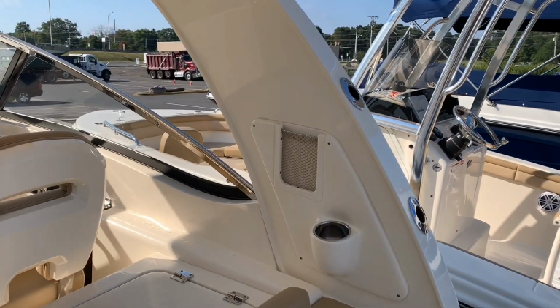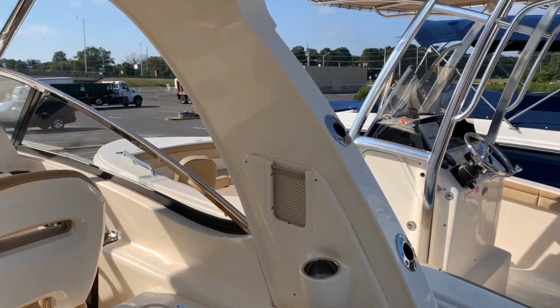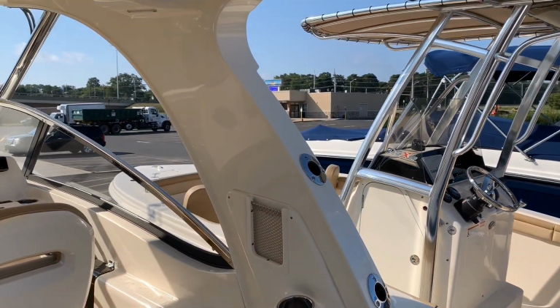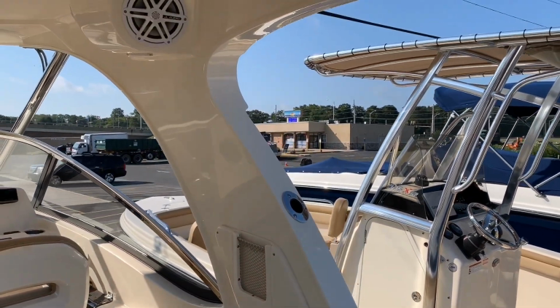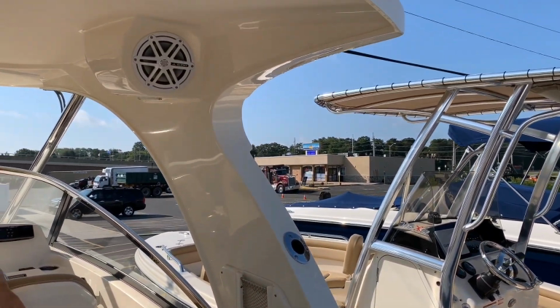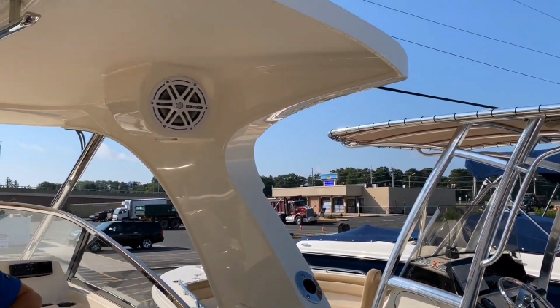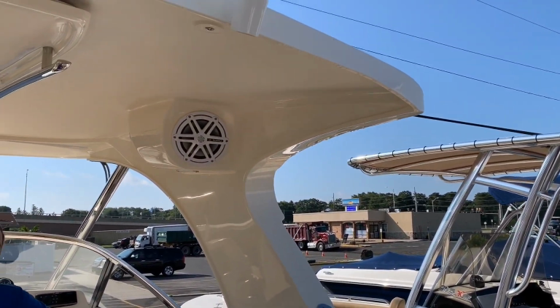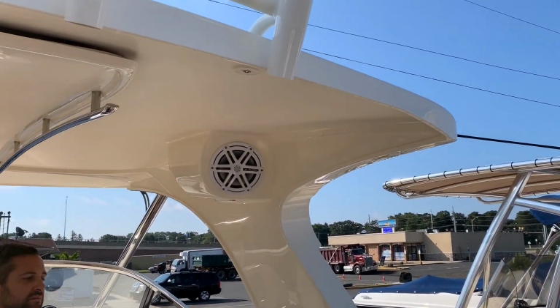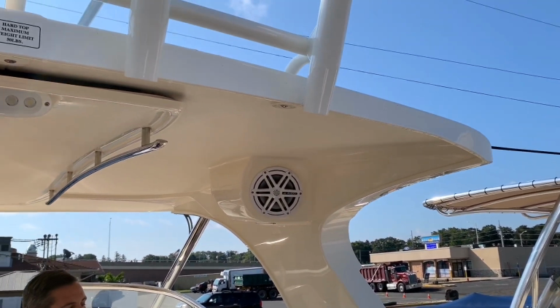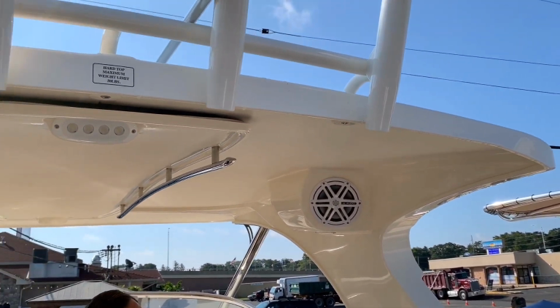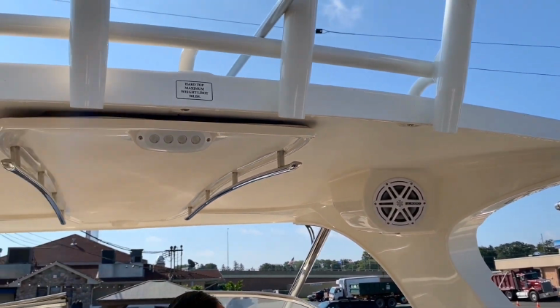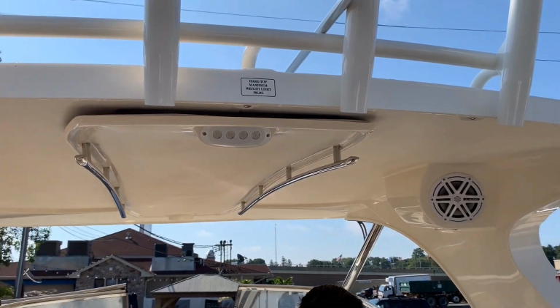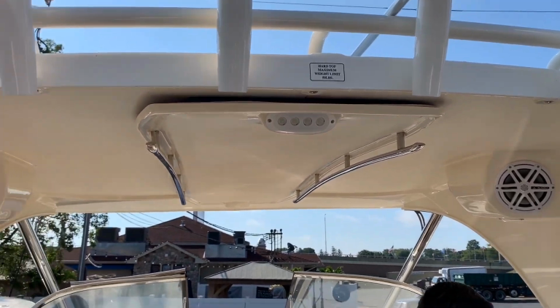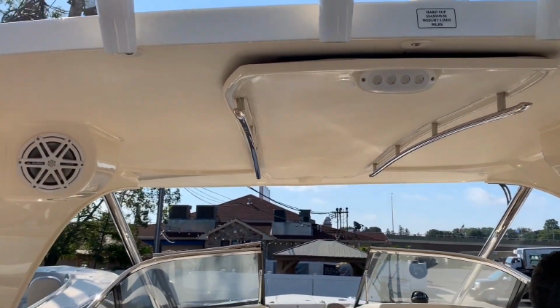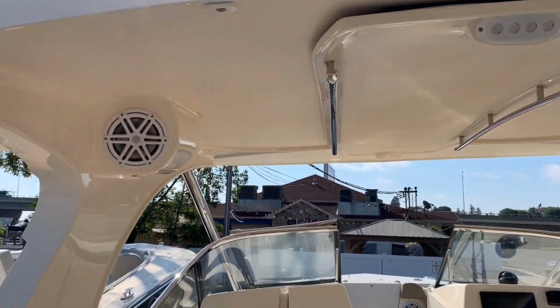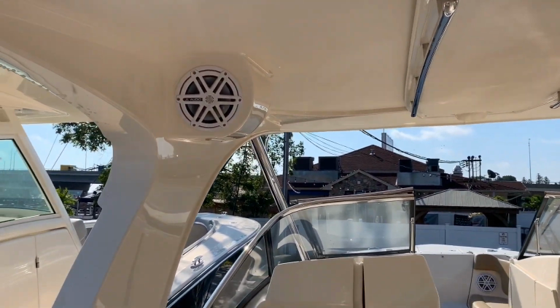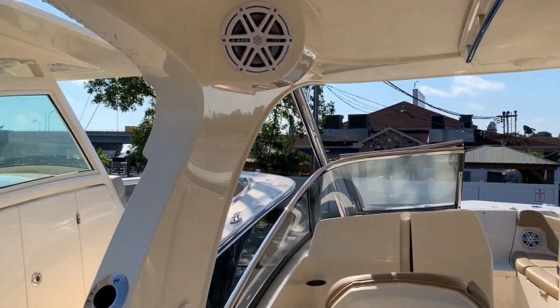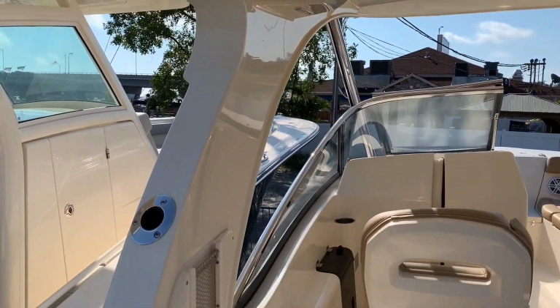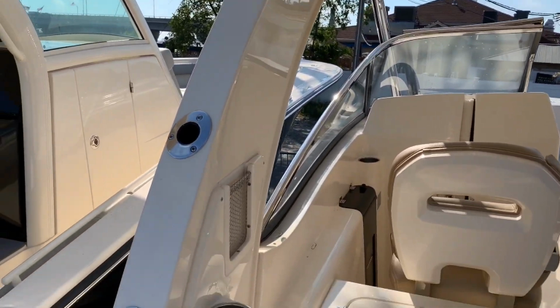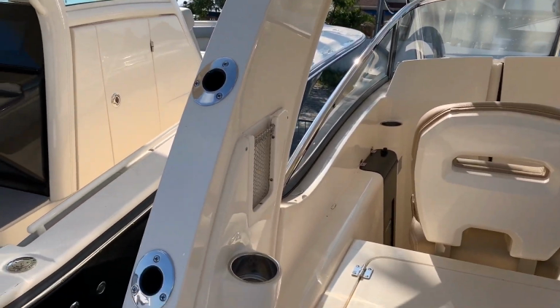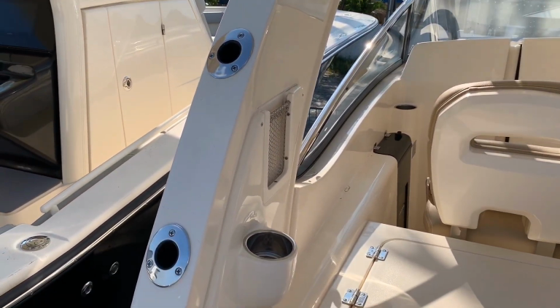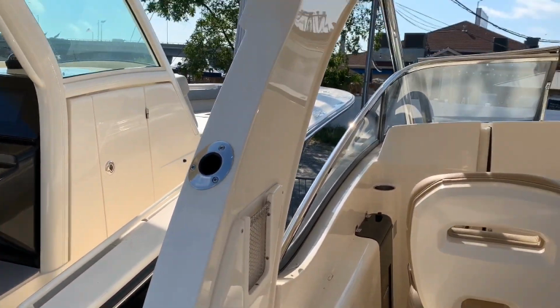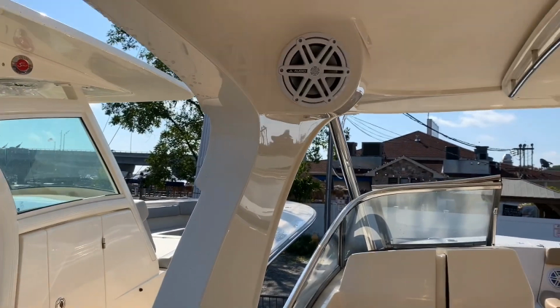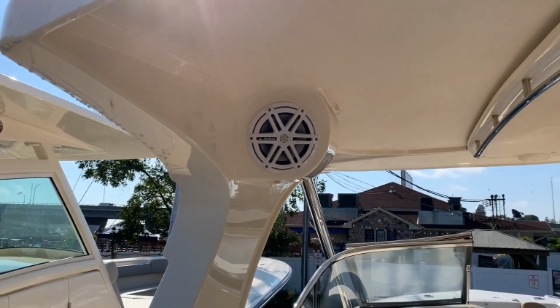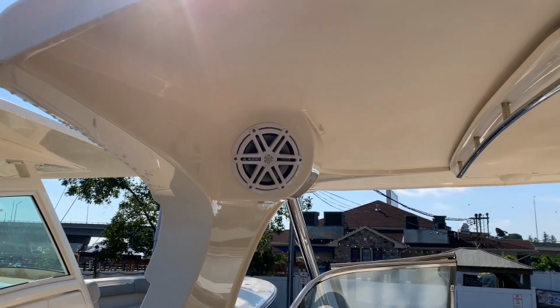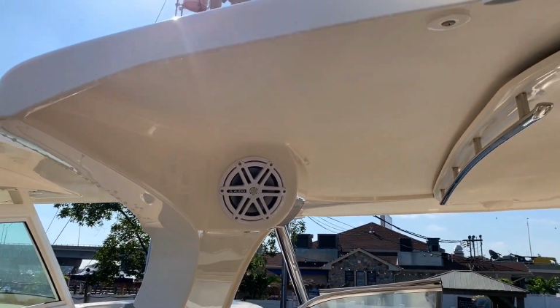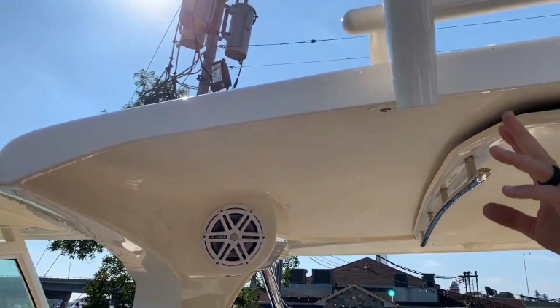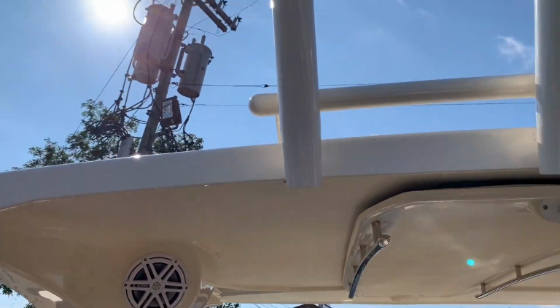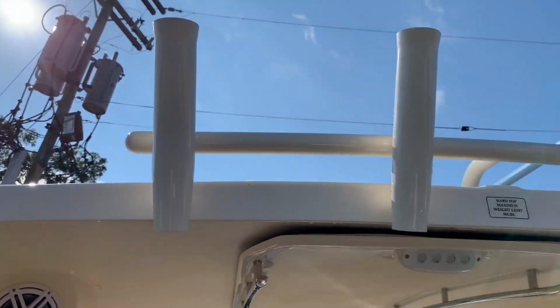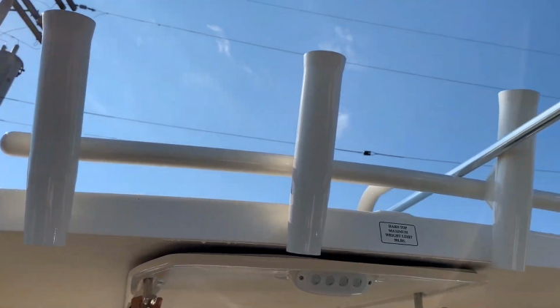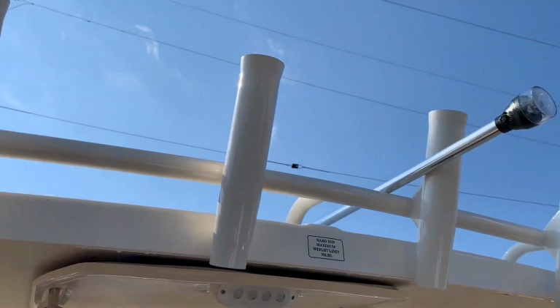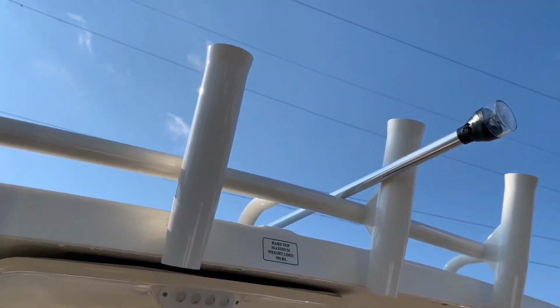I'm standing underneath a full fiberglass hardtop. Within the hardtop you do get your rod holders, cup holder, JL Audio upgraded speakers, a nice set of rocket launchers, and grab rails for moving forward.